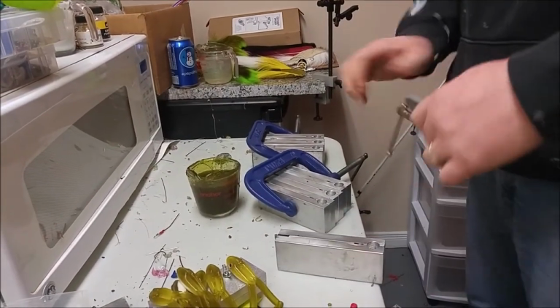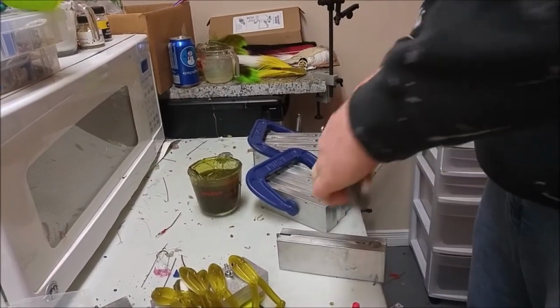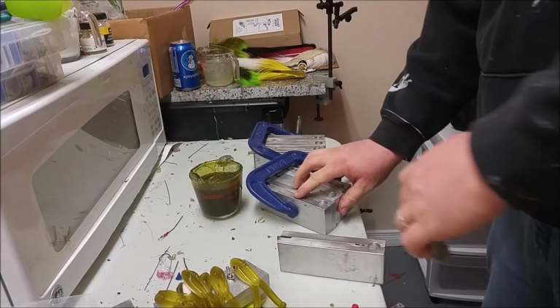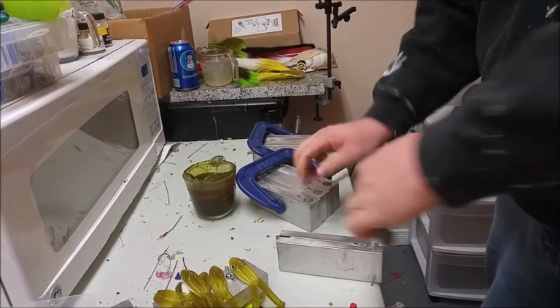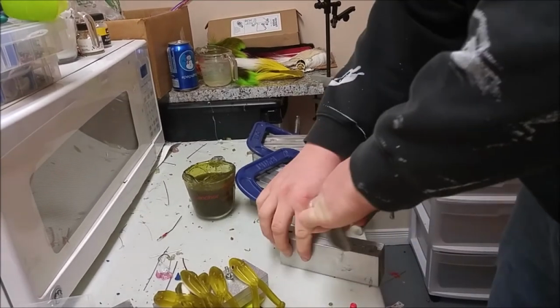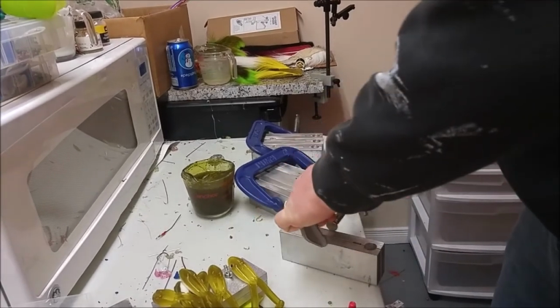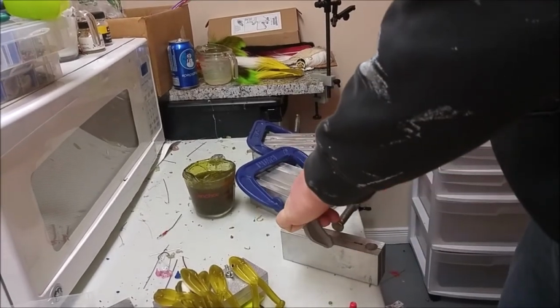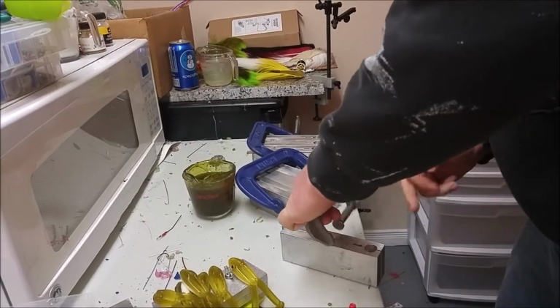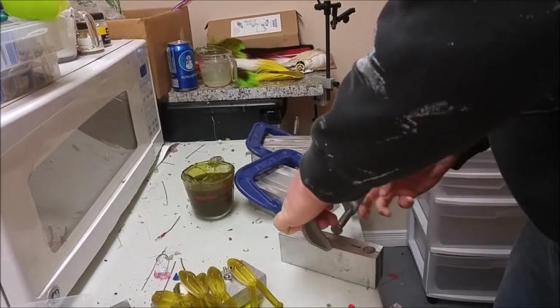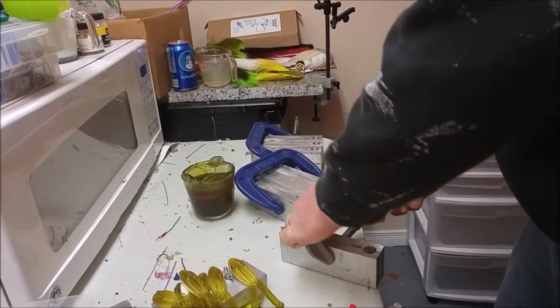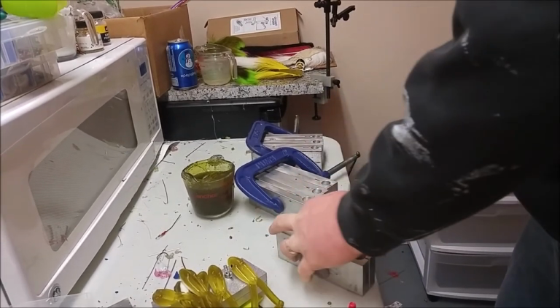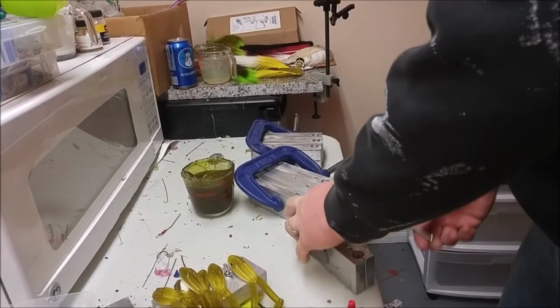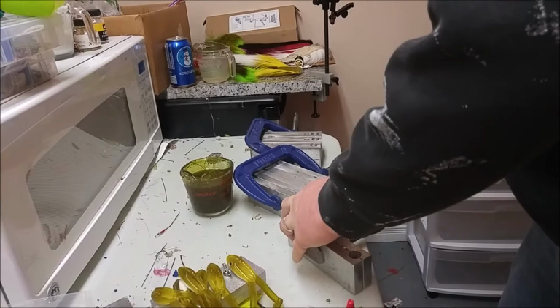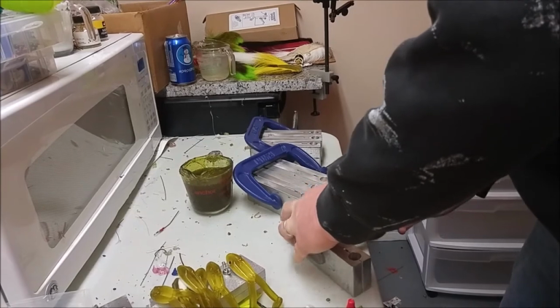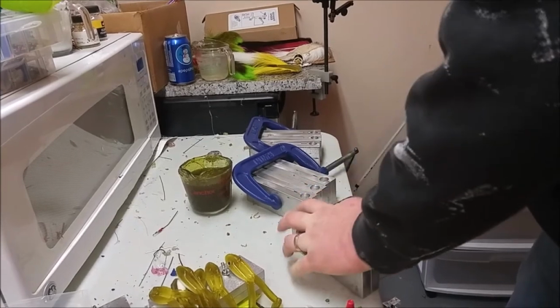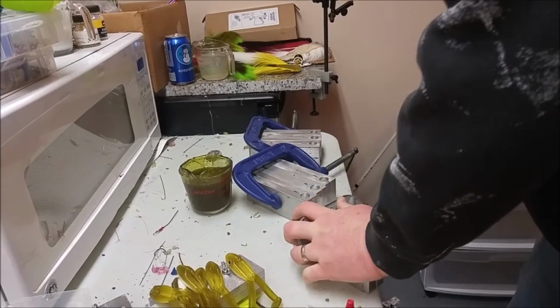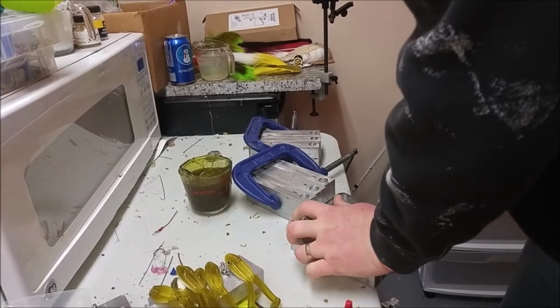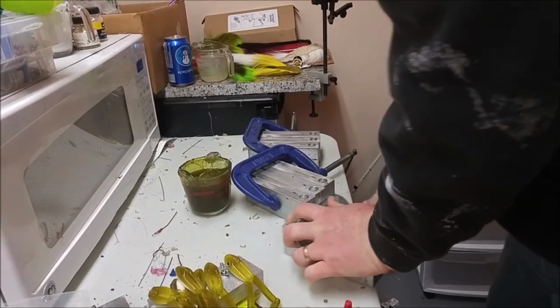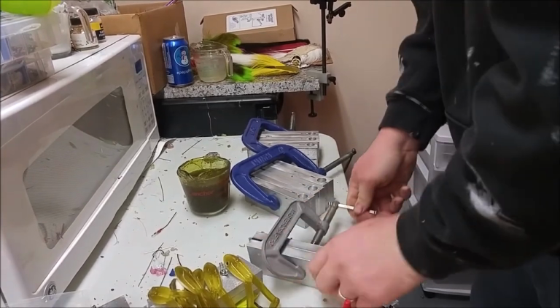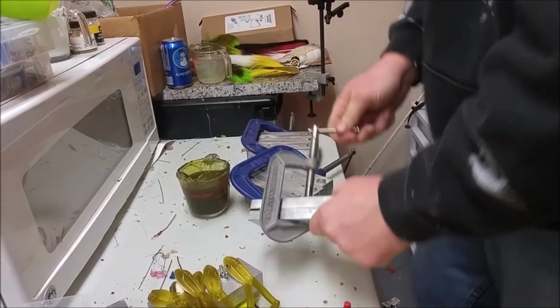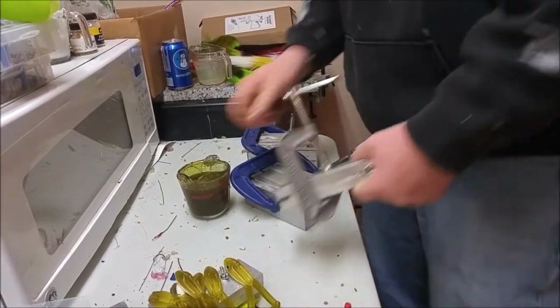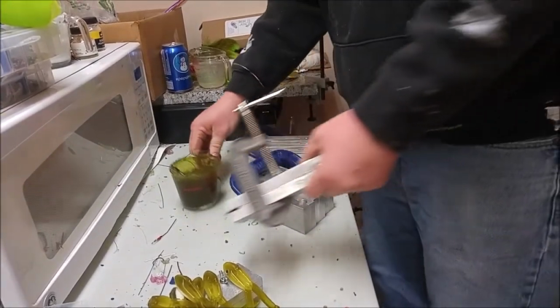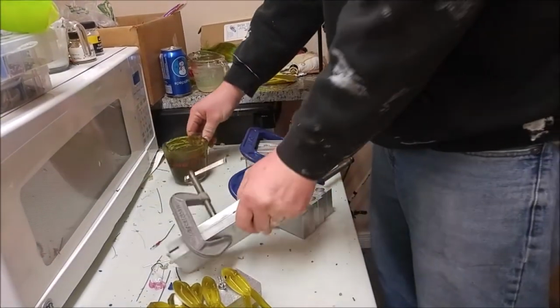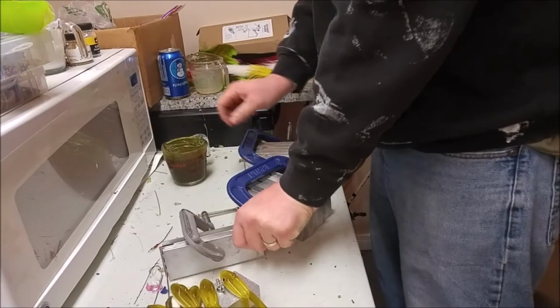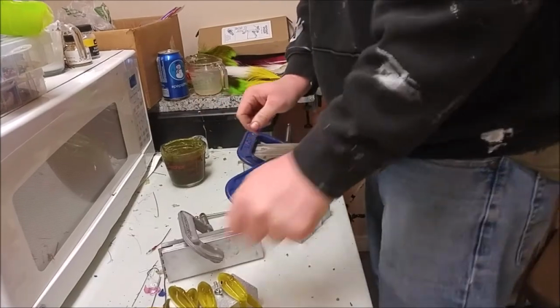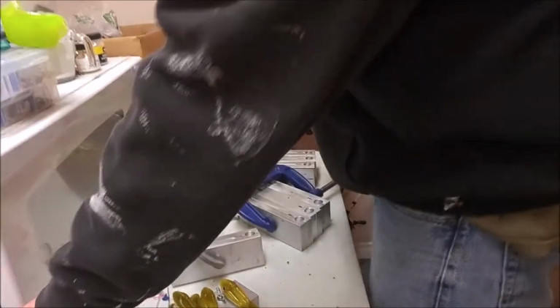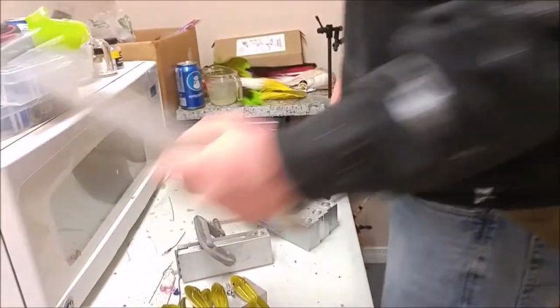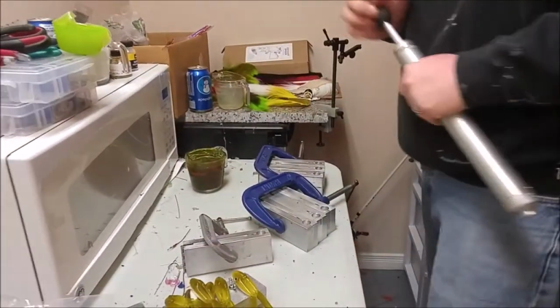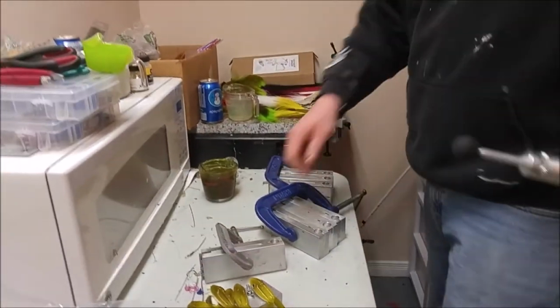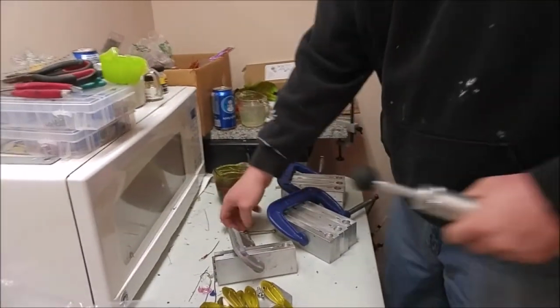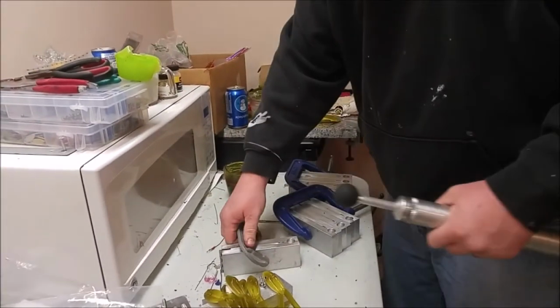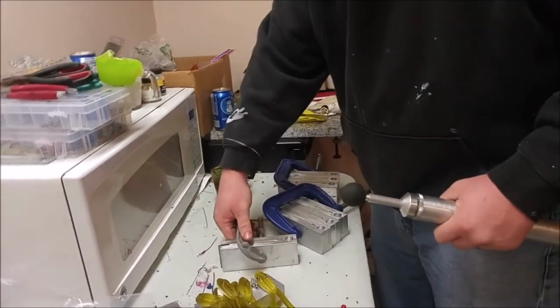Make sure the molds are clamped tight. Now you're ready to inject the baits.